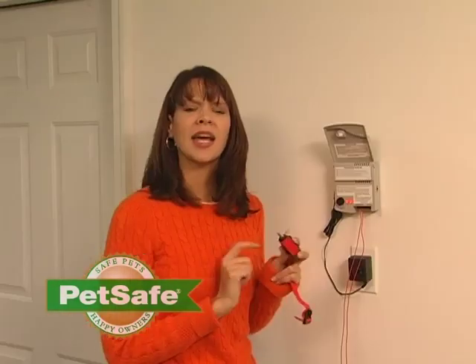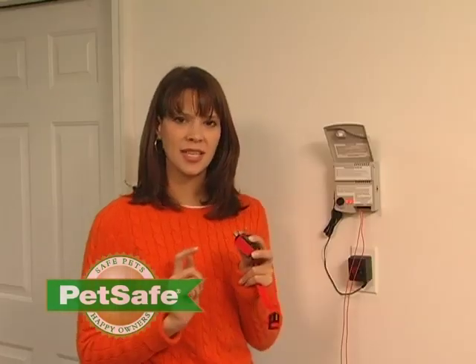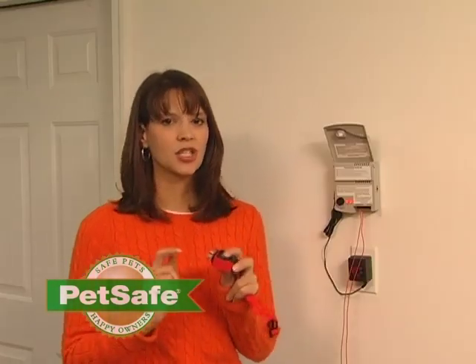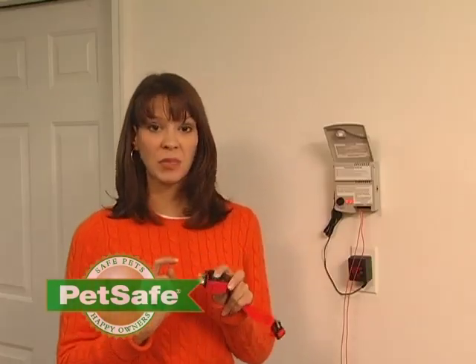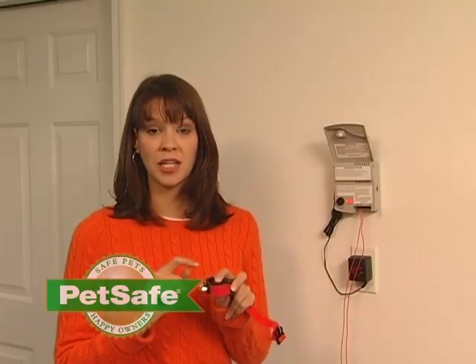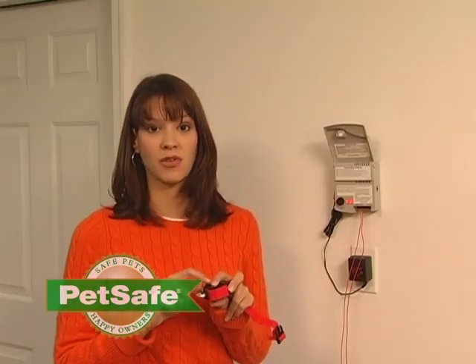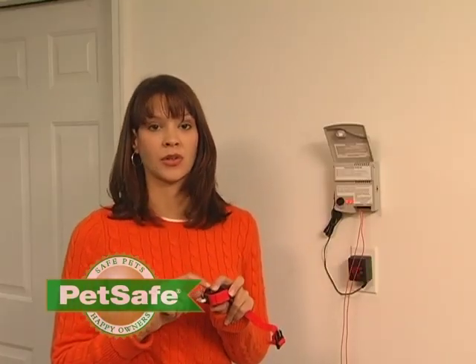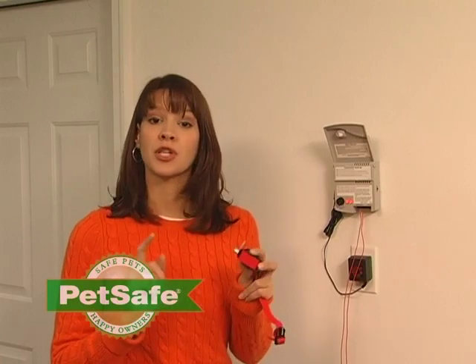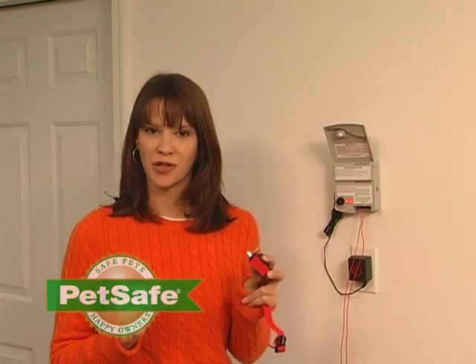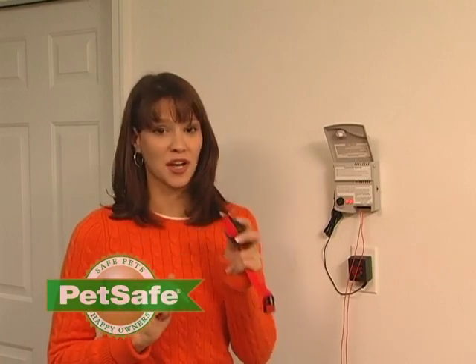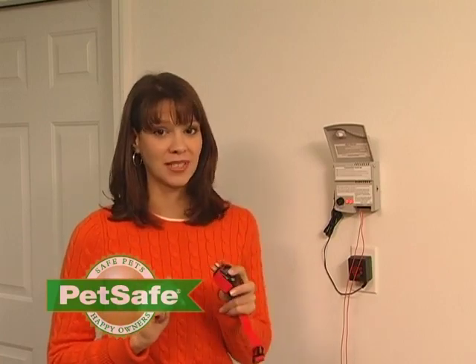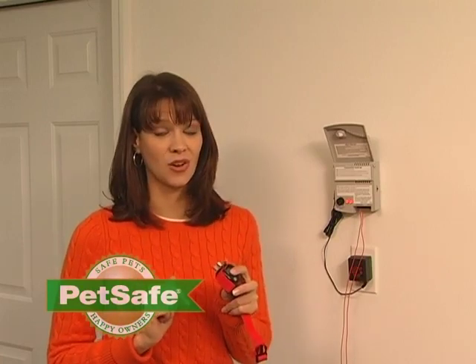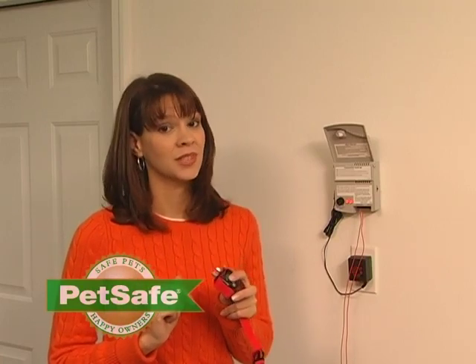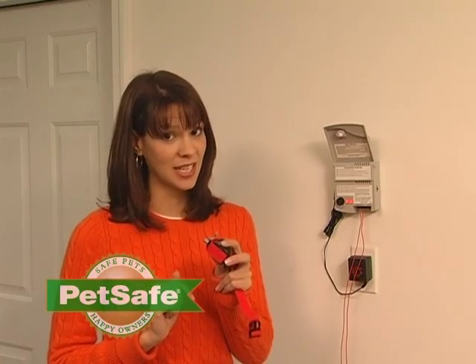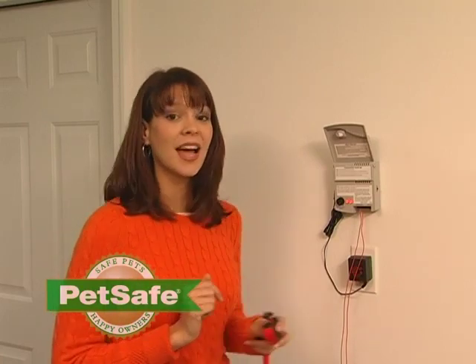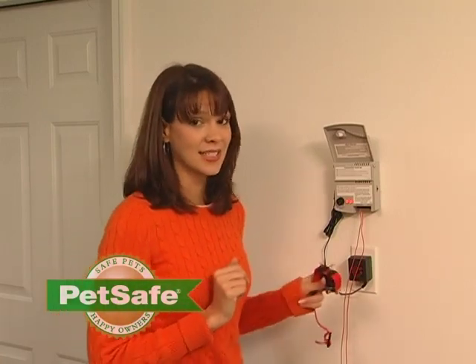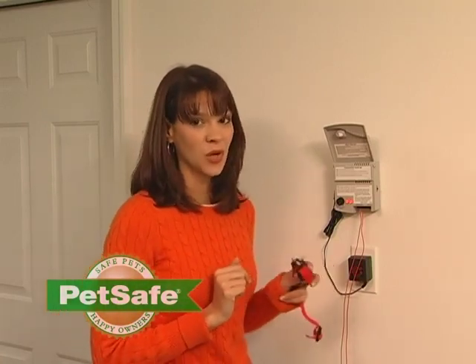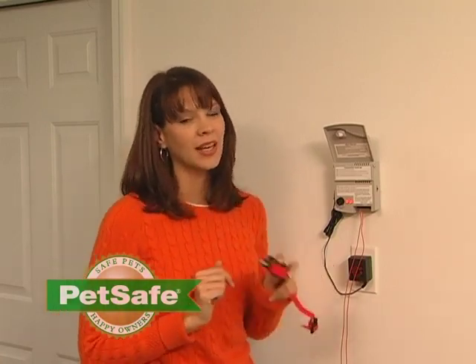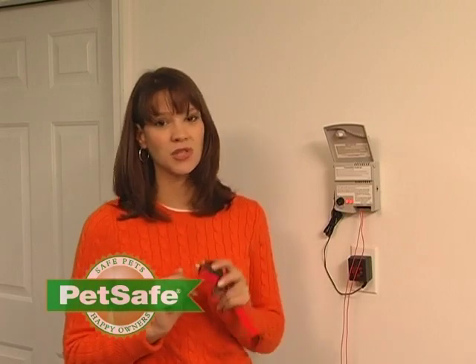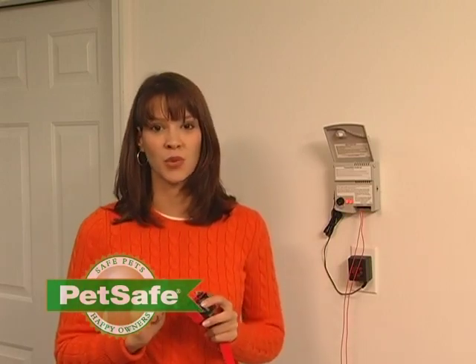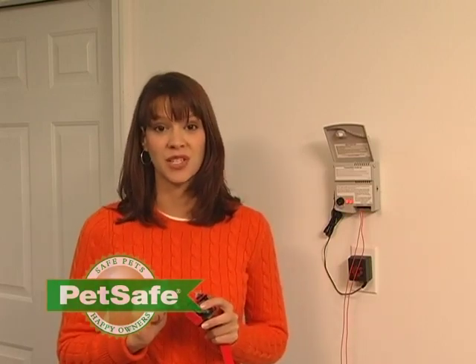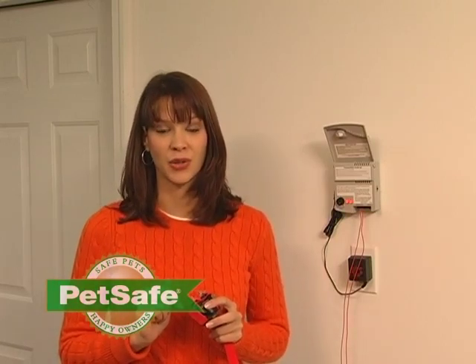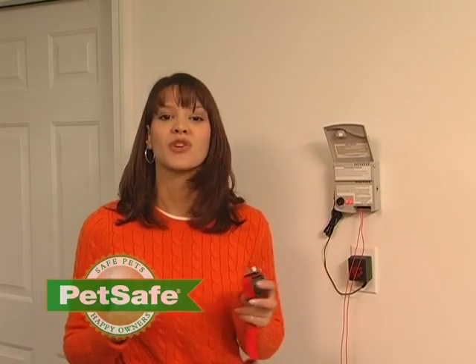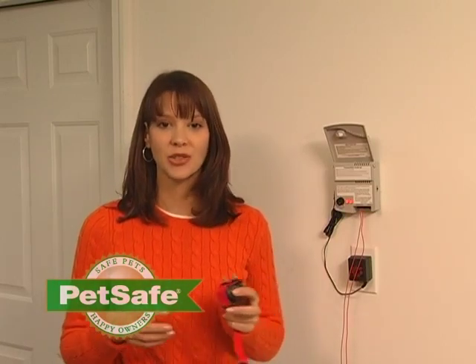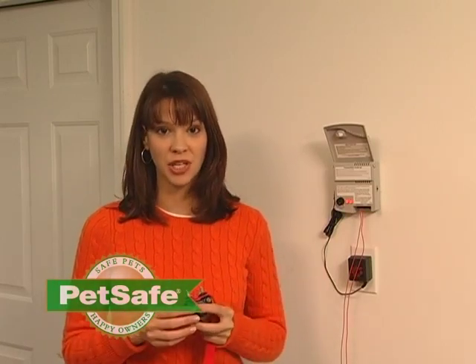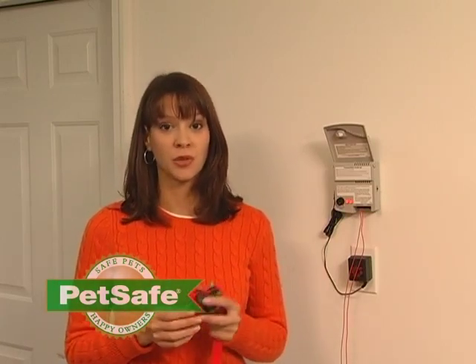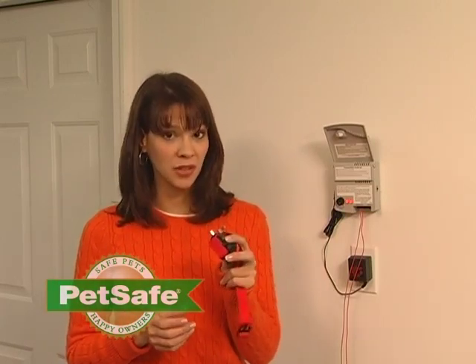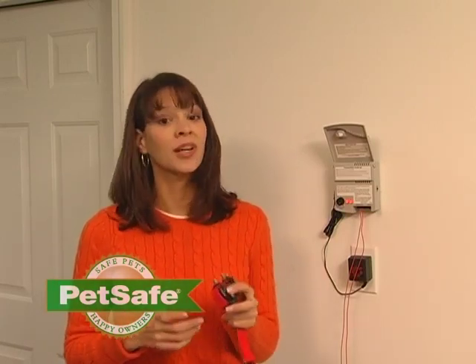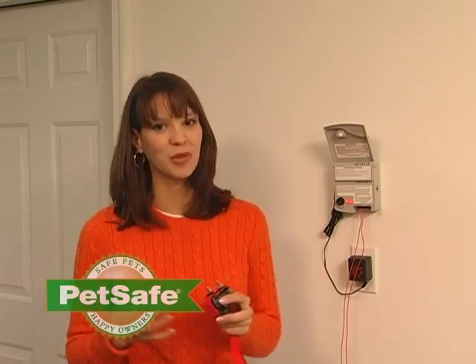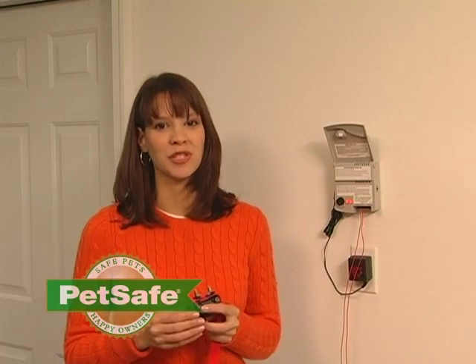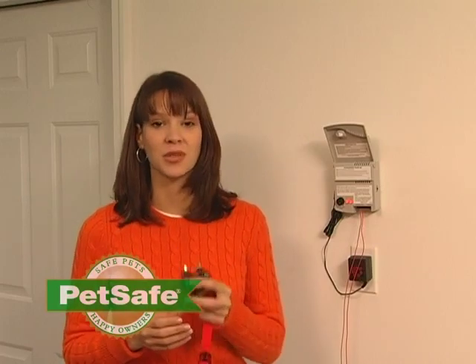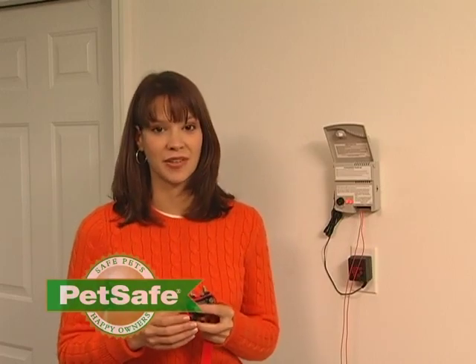If the collar doesn't beep and the light doesn't illuminate, check your battery in your receiver collar. Make sure it's fresh and properly installed. If it is and the test doesn't work, it means there's something wrong with your receiver collar. Contact our customer care center with your model number and your proof of purchase and we'll take care of it.